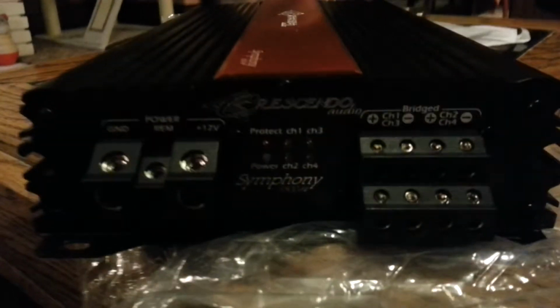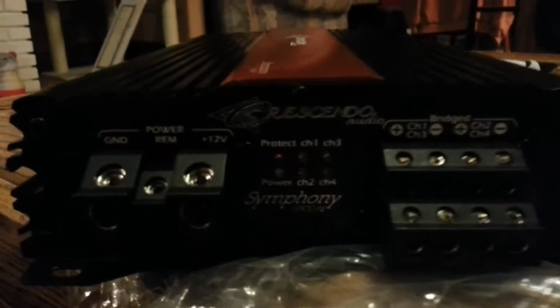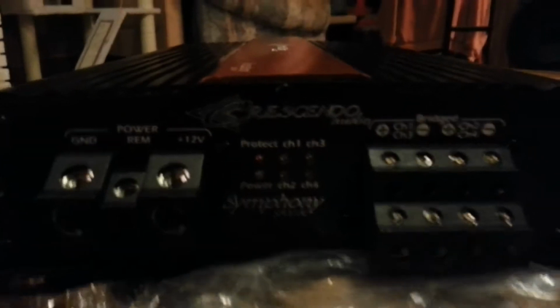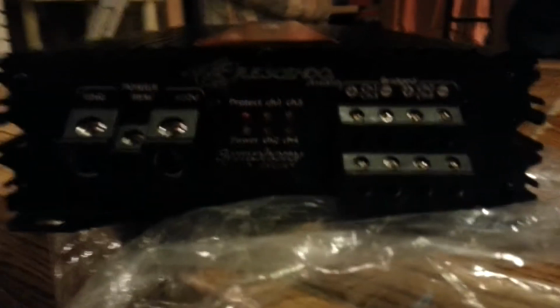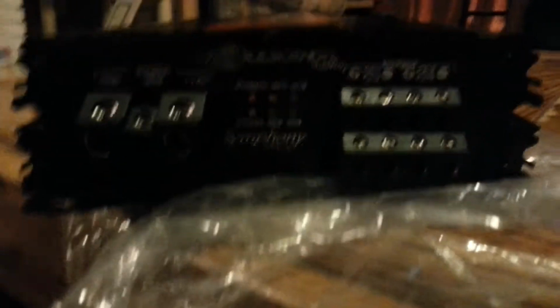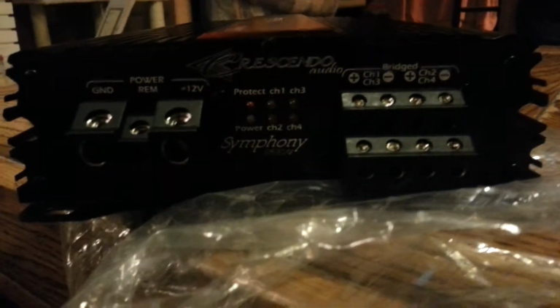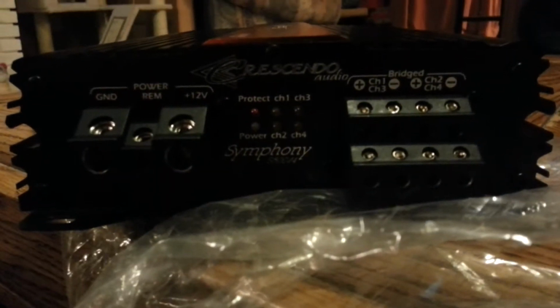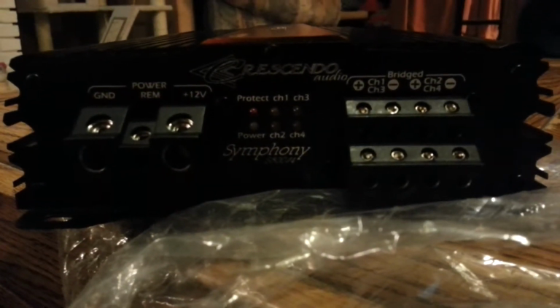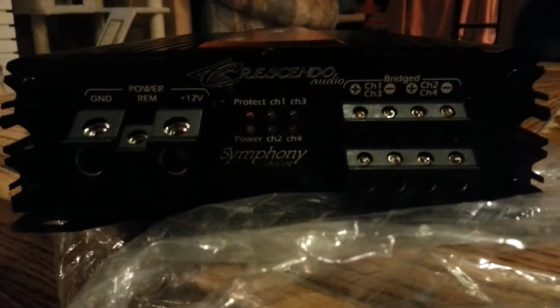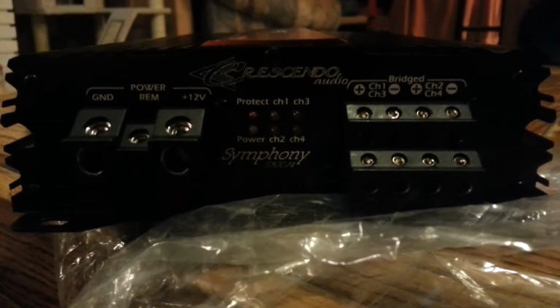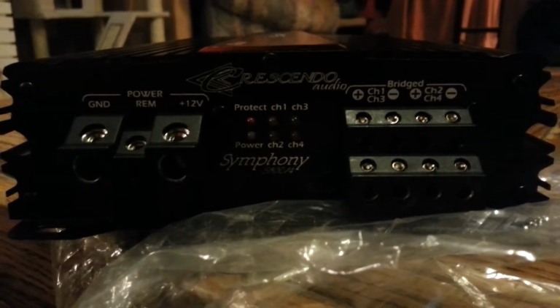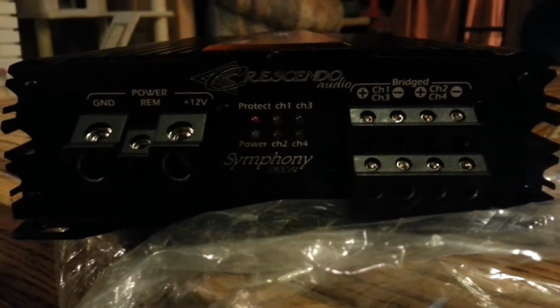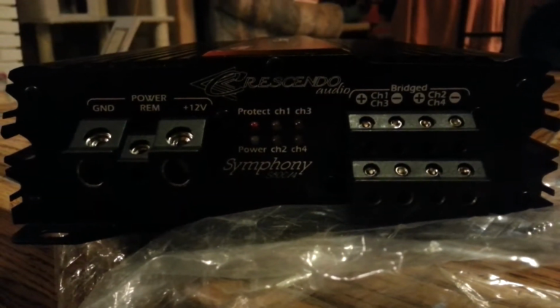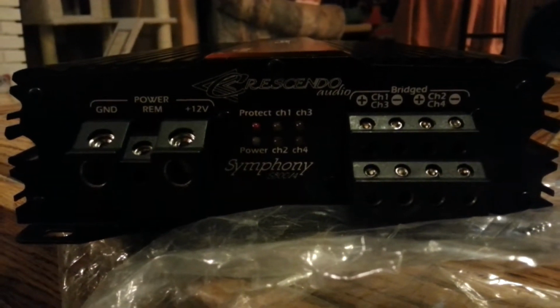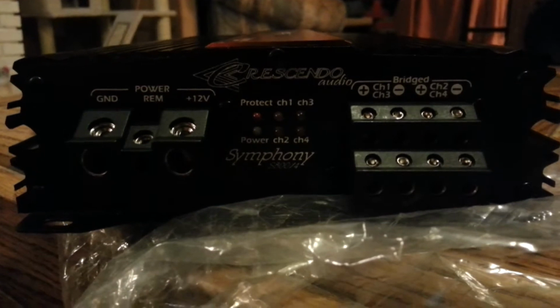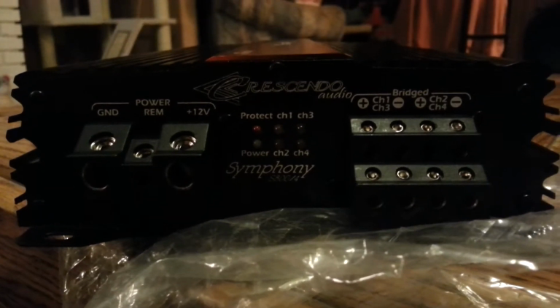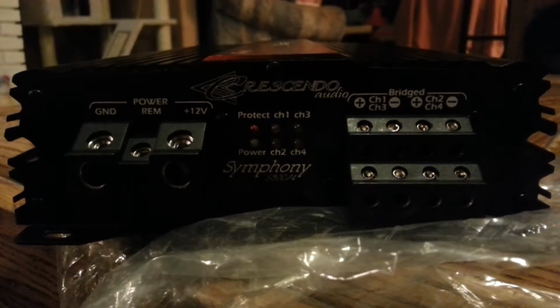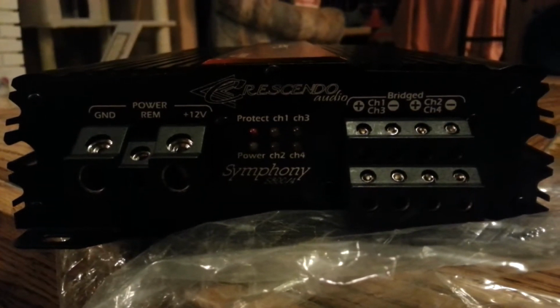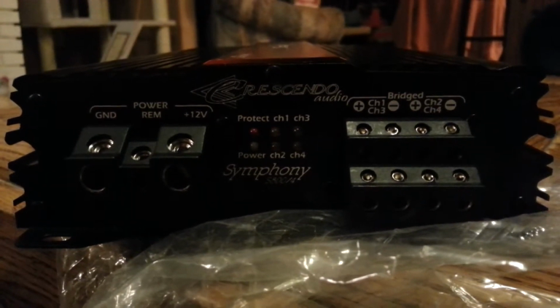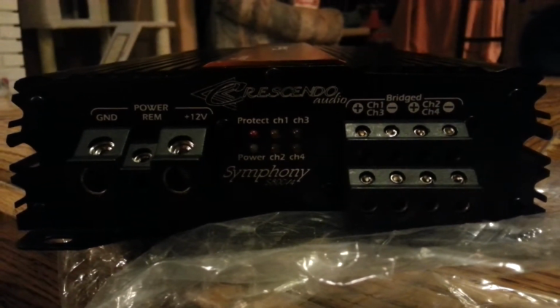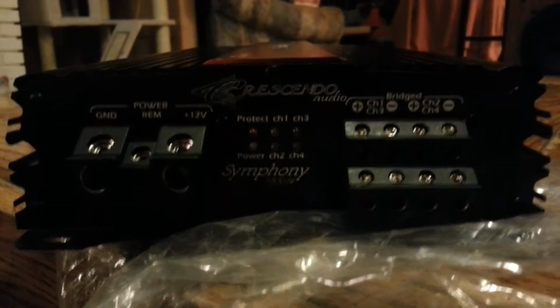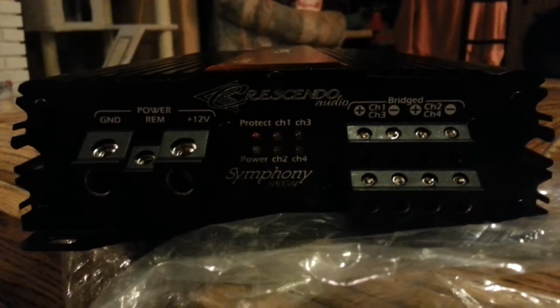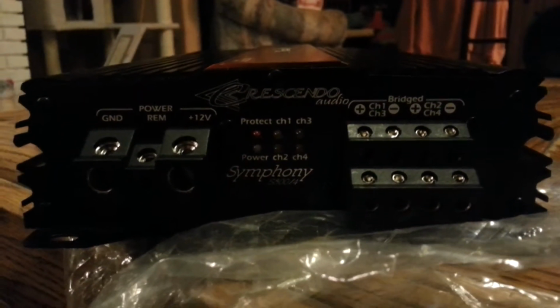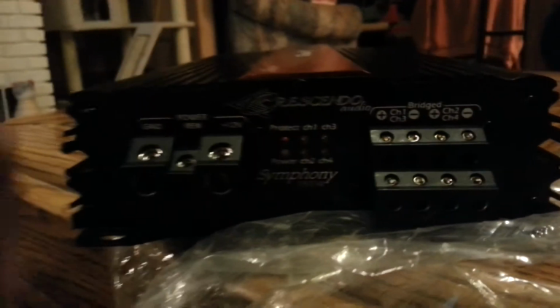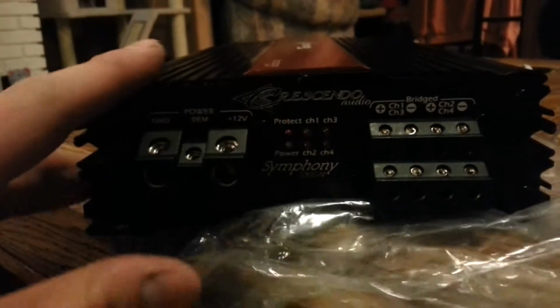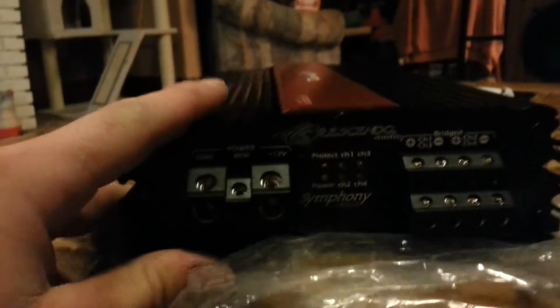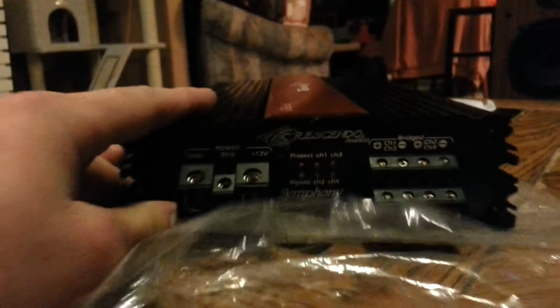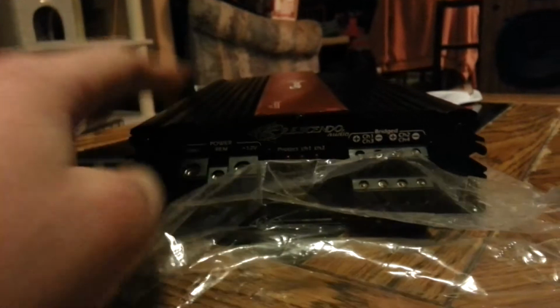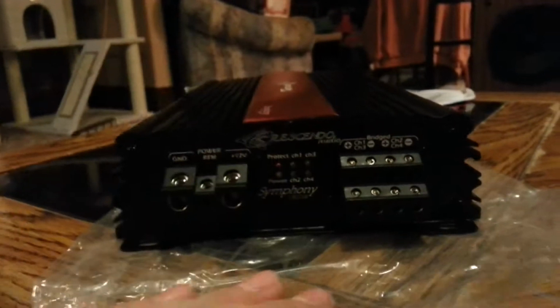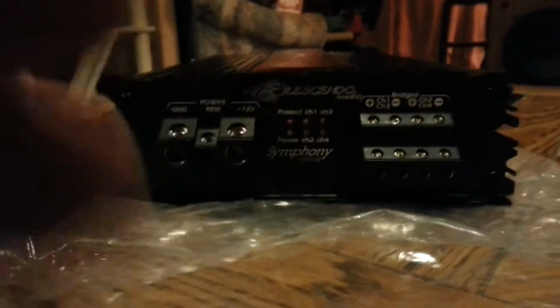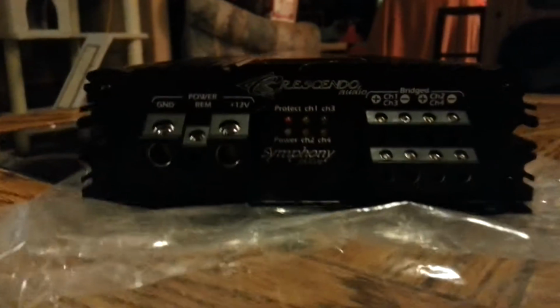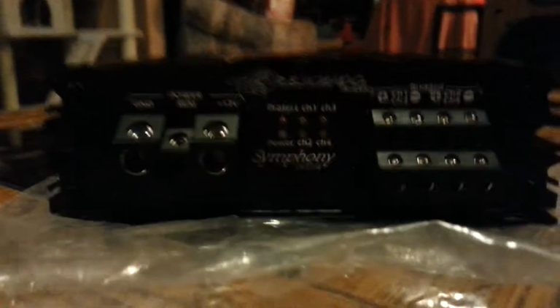One very nice aspect of this amp — as you can see, you got all your lights: your protect light, your power light, channel 1, channel 2, channel 3, channel 4. And that's a nice feature Crescendo added to this amplifier — those lights.